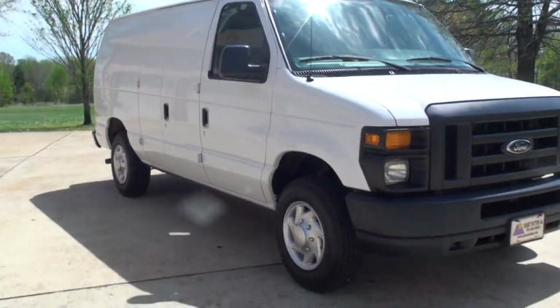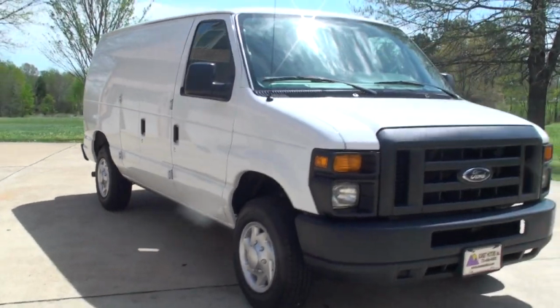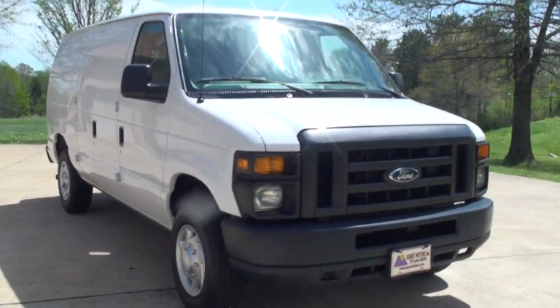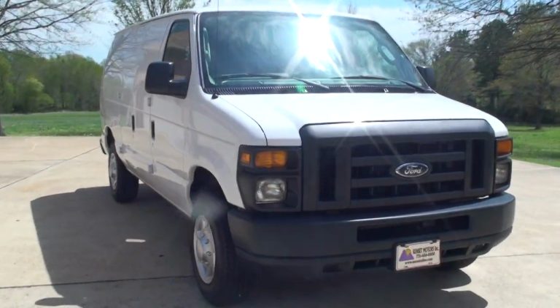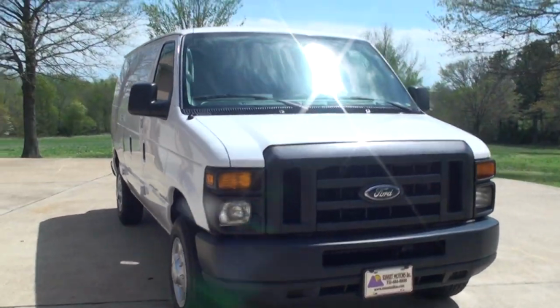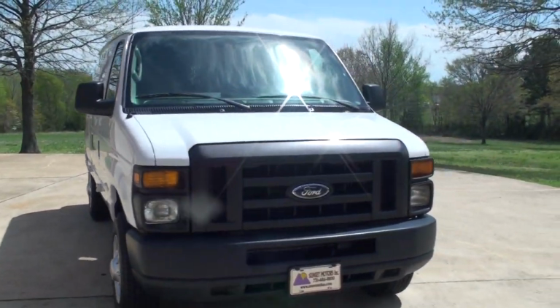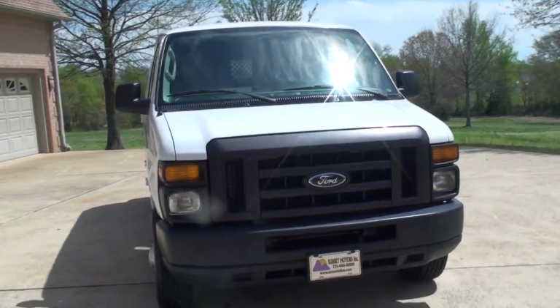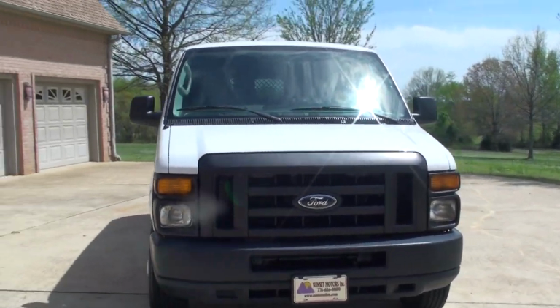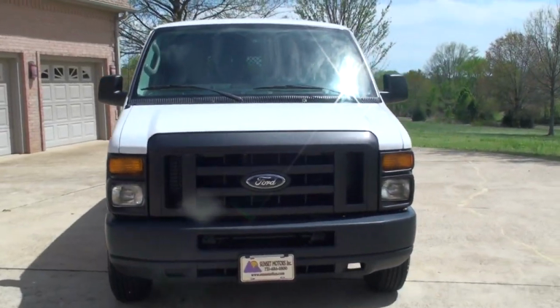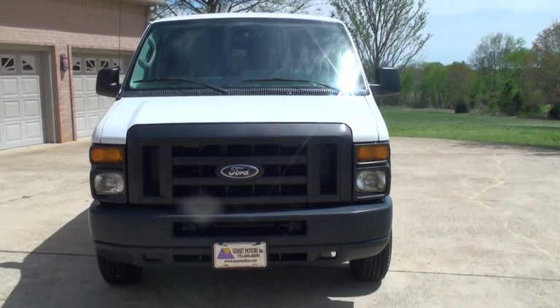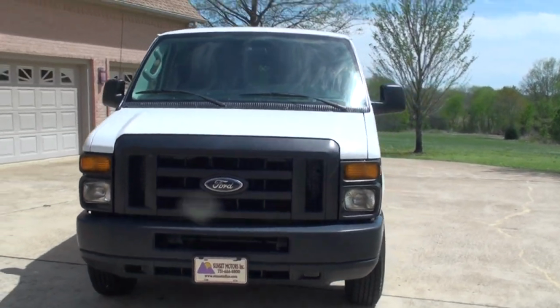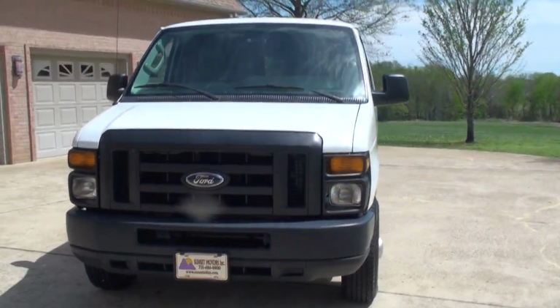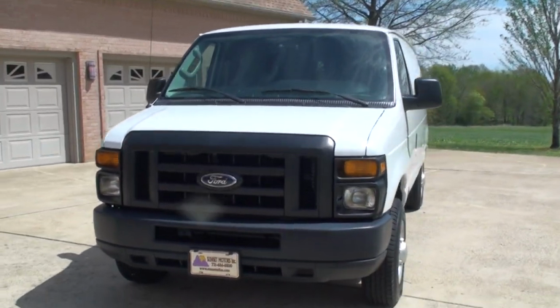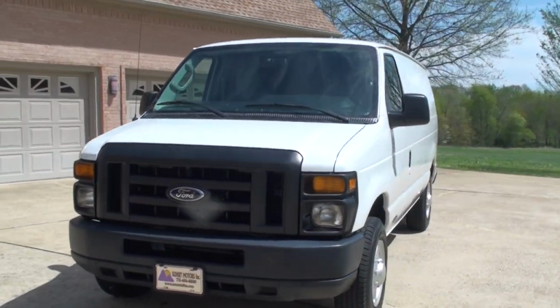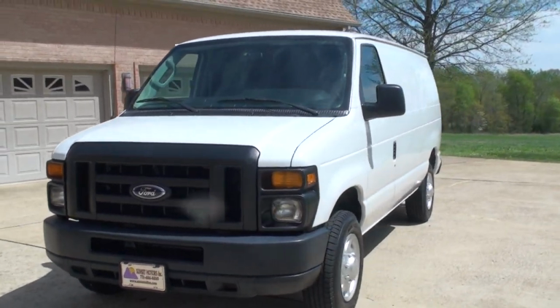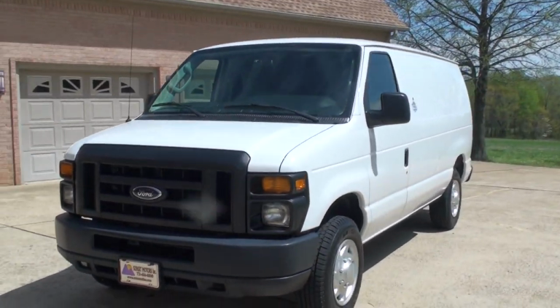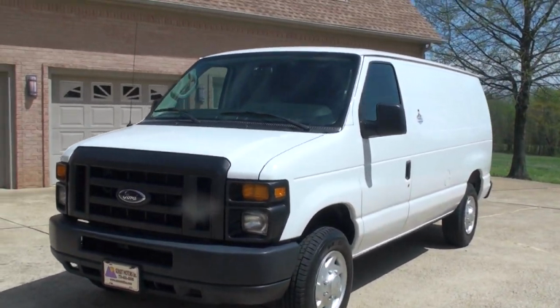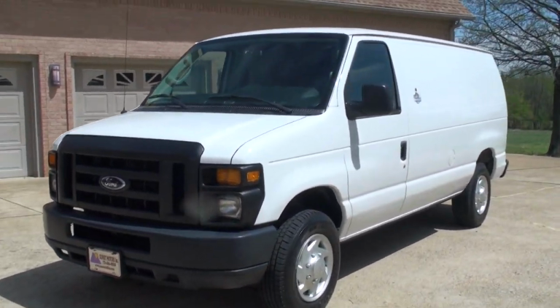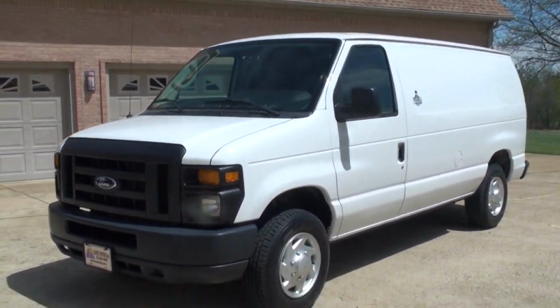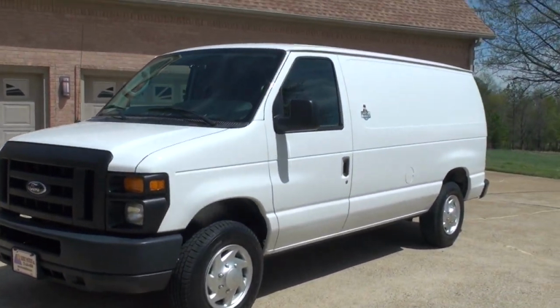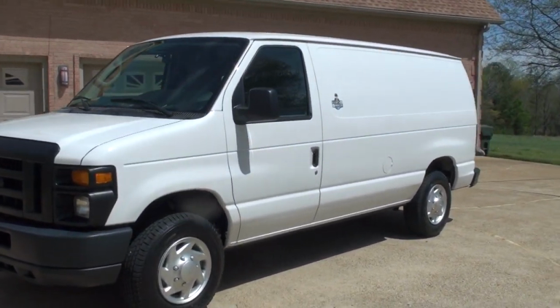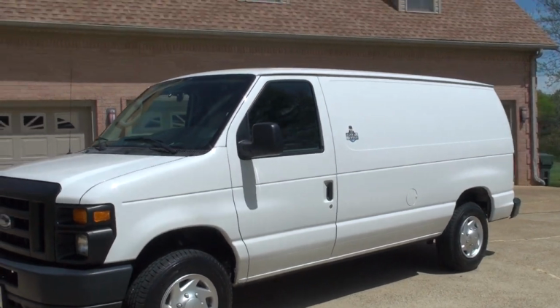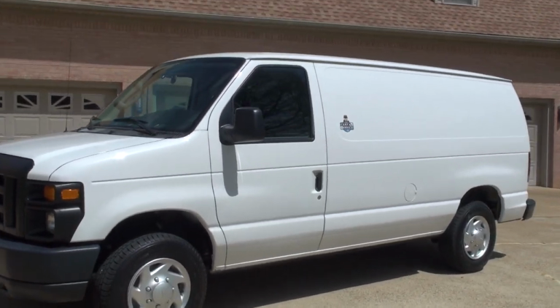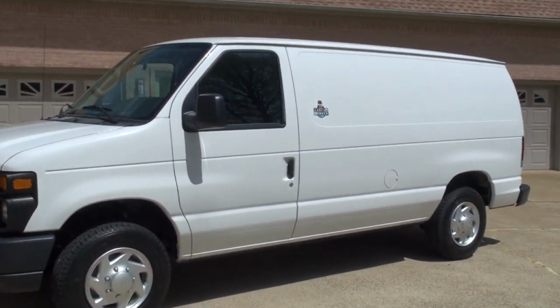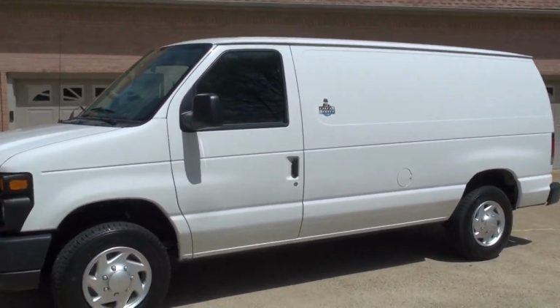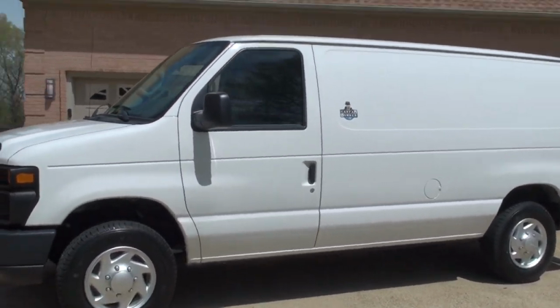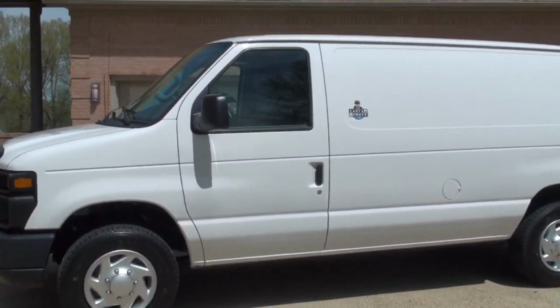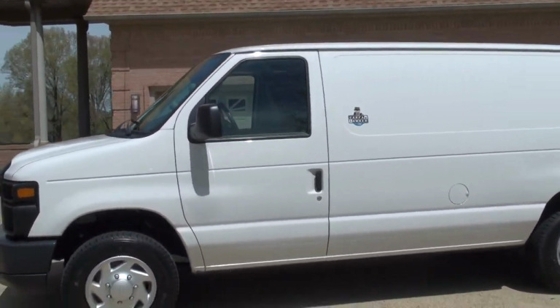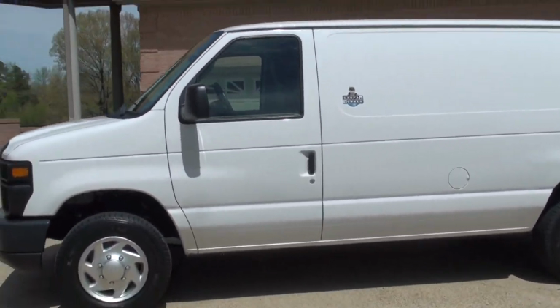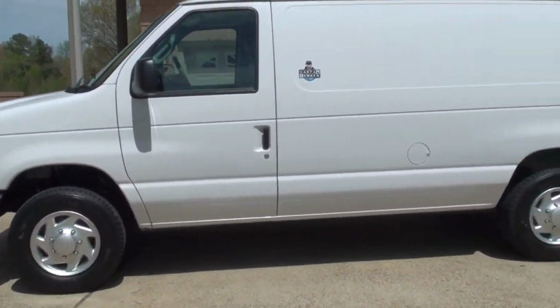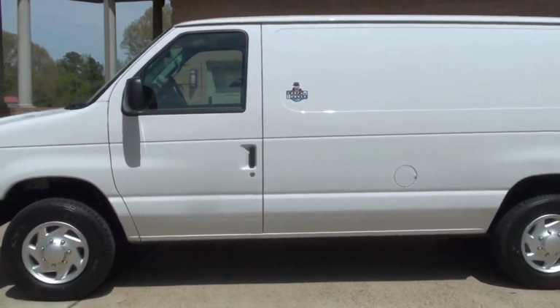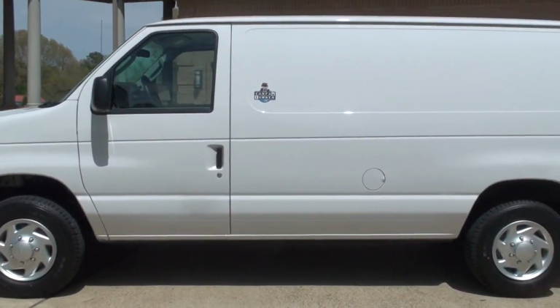Welcome to Sunset Motors. My name is Frank Gerard. Sharp 2011 Ford E-Line cargo van. Nice work van. Only 11,000 miles.